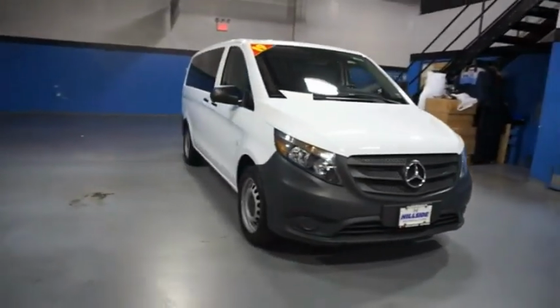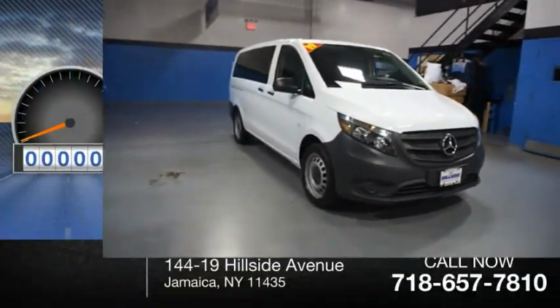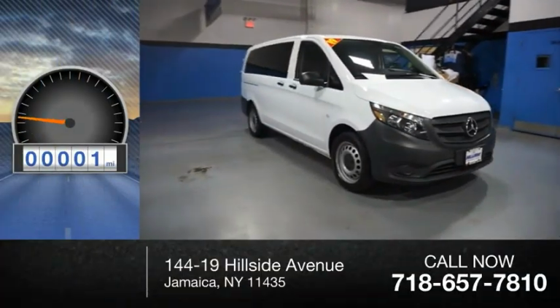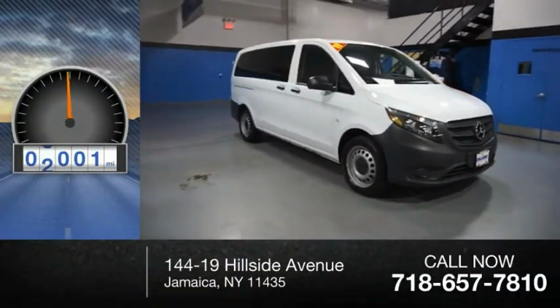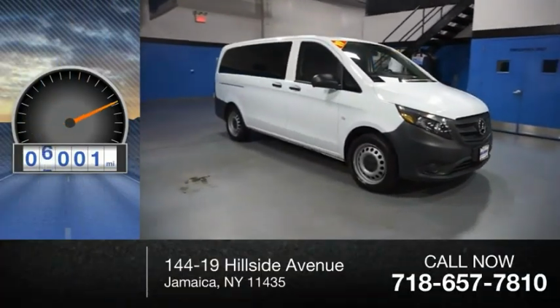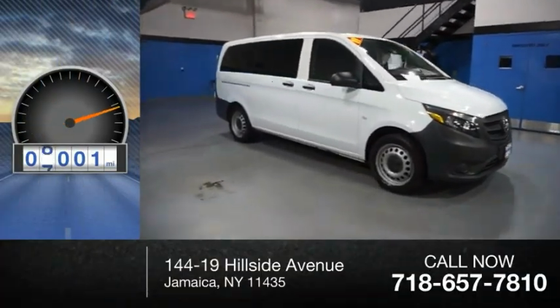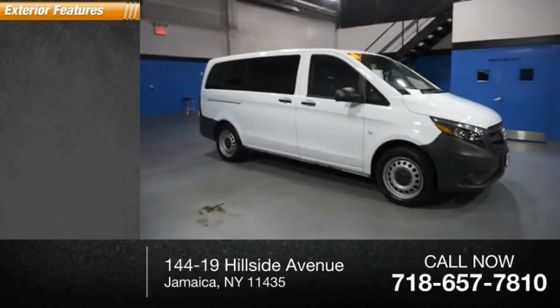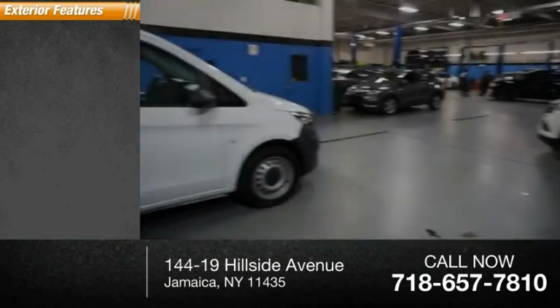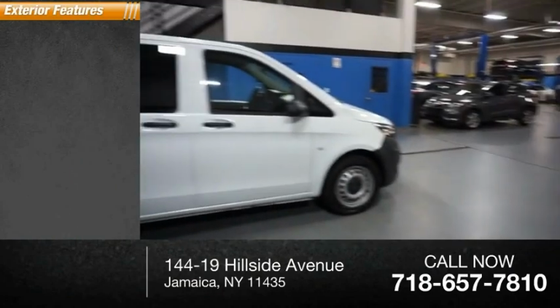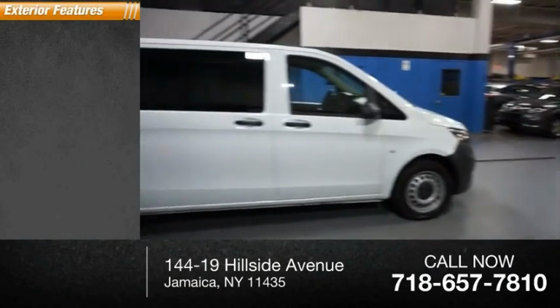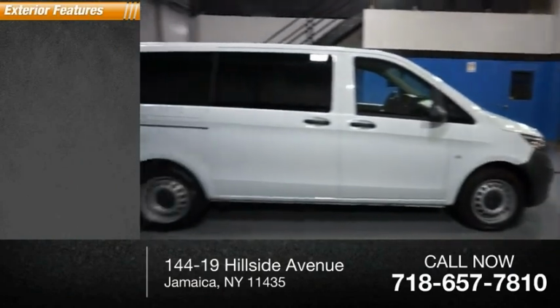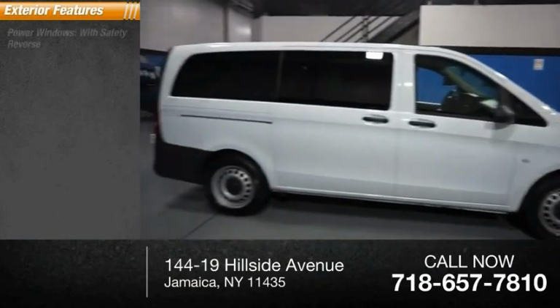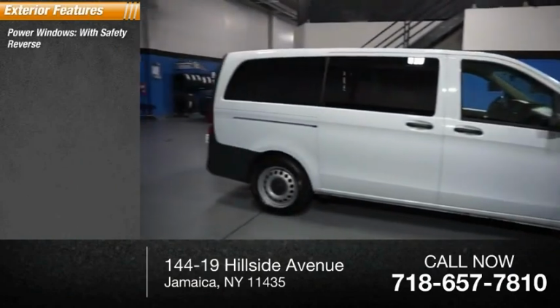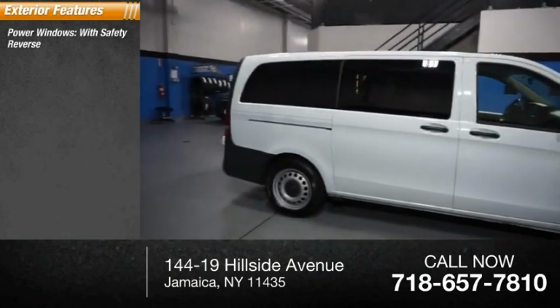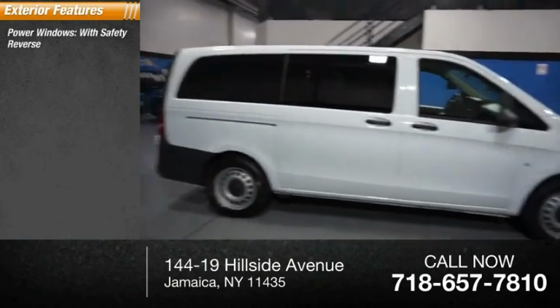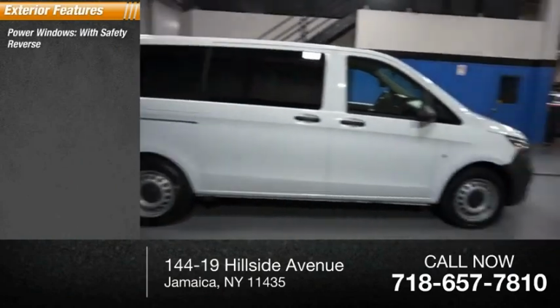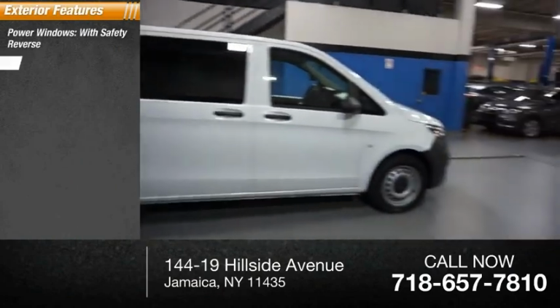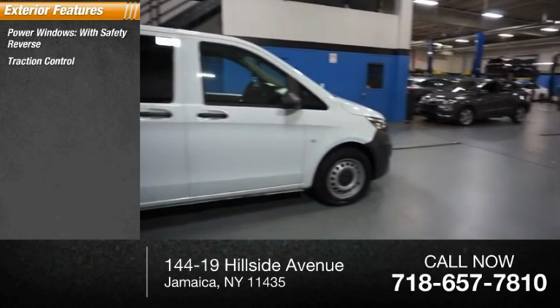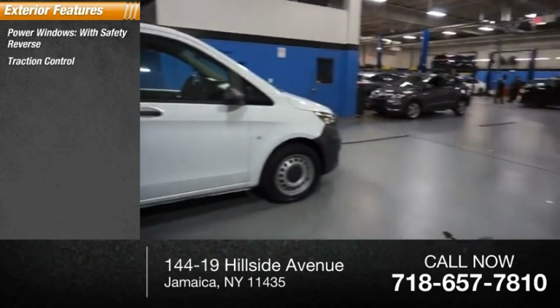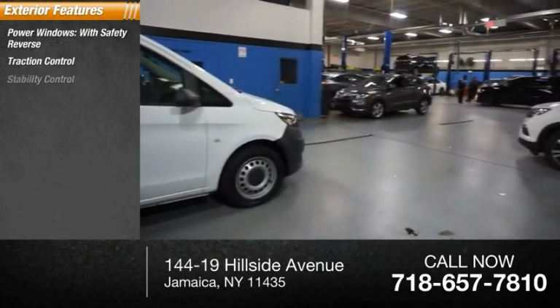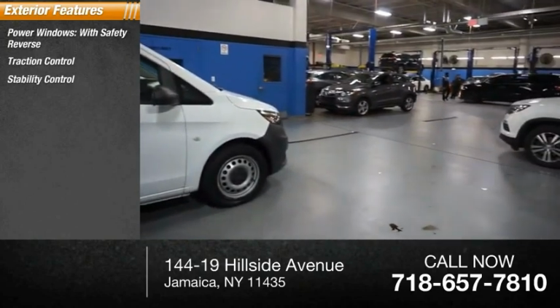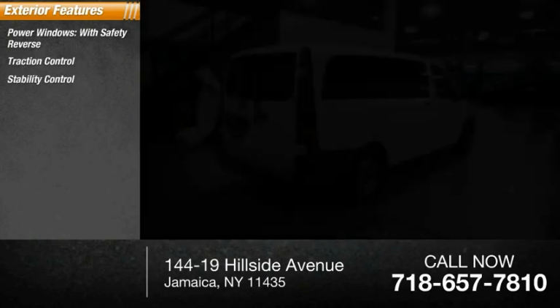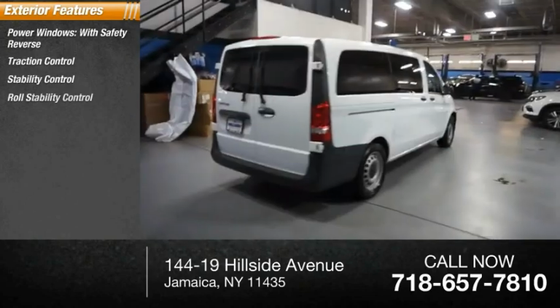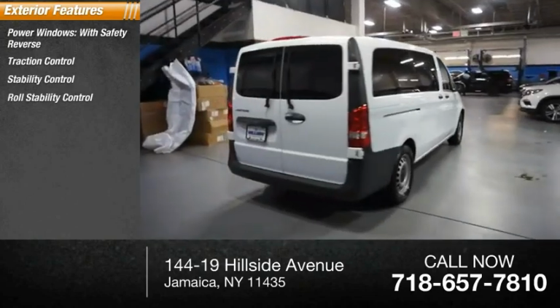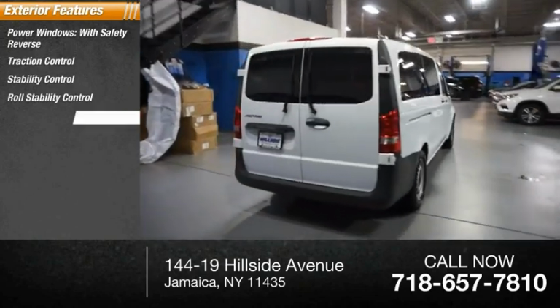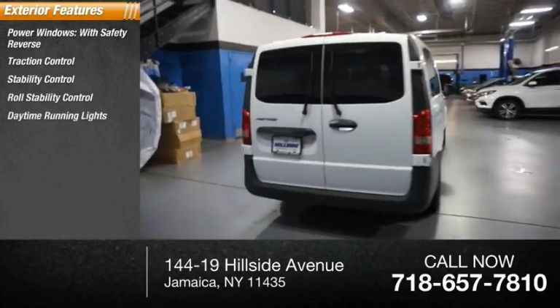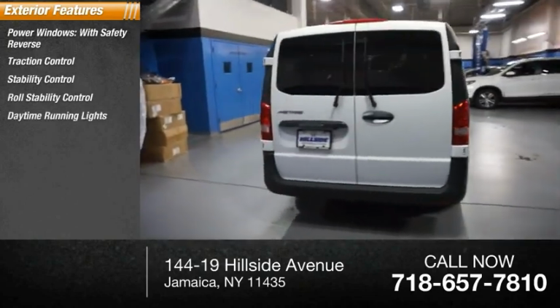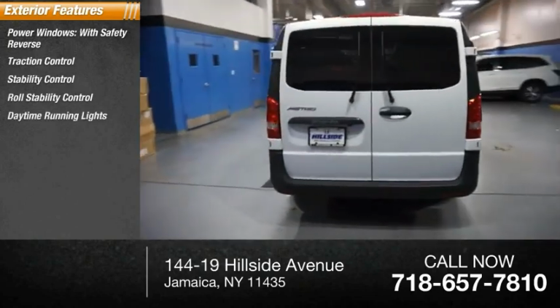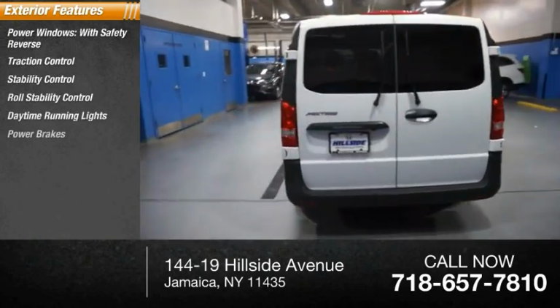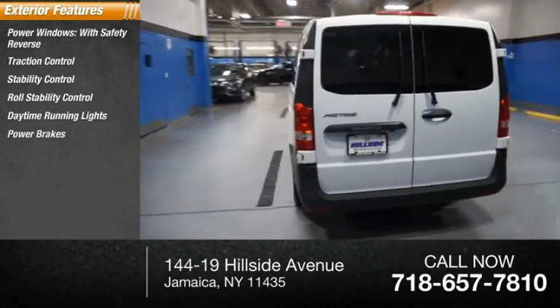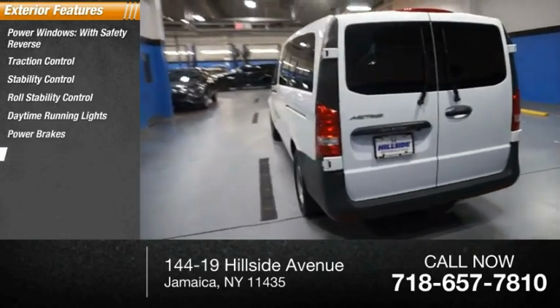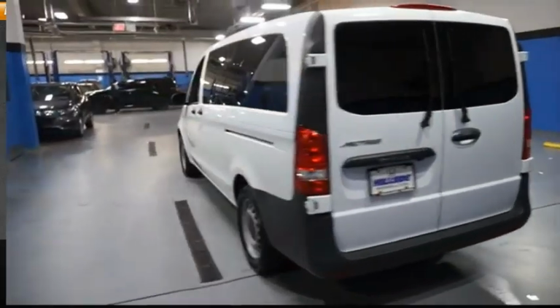This vehicle has less than 9,000 miles. Here are some of this vehicle's great options: power windows with safety reverse, traction control, stability control, roll stability control, daytime running lights, power brakes, braking assist.